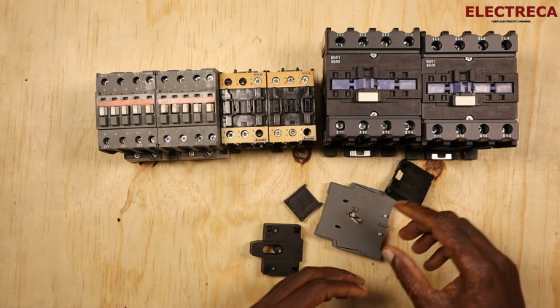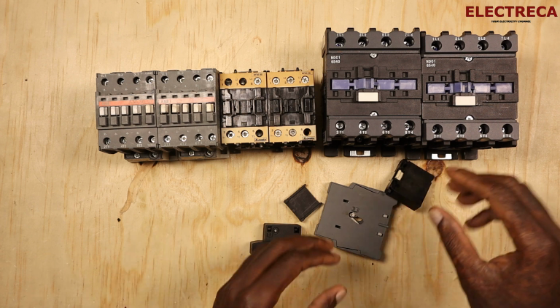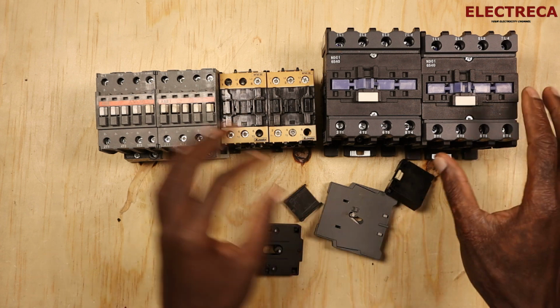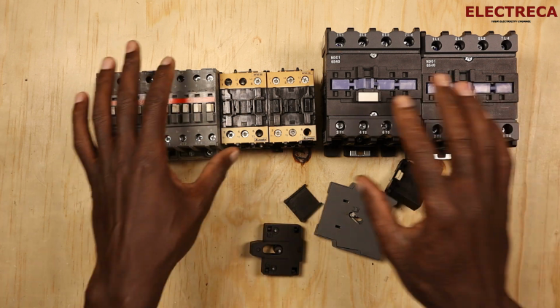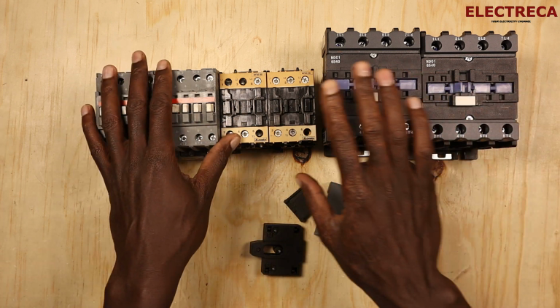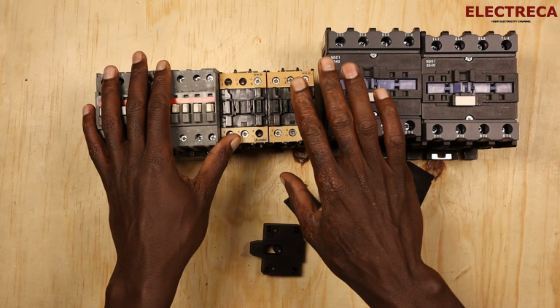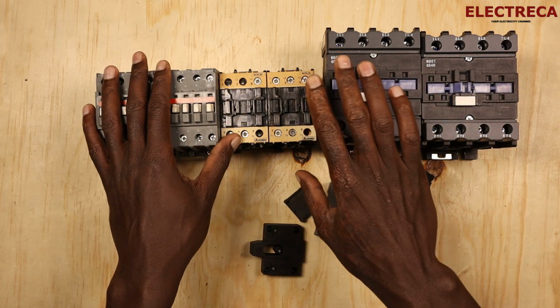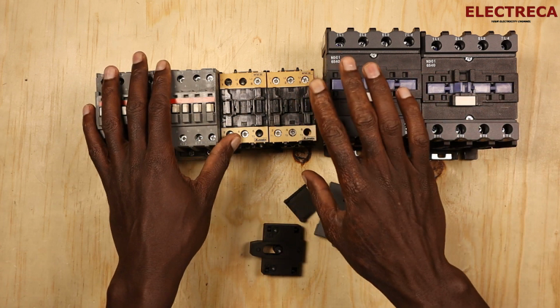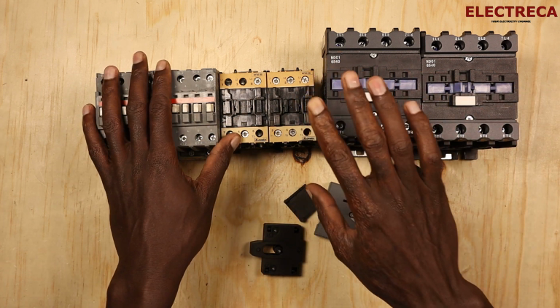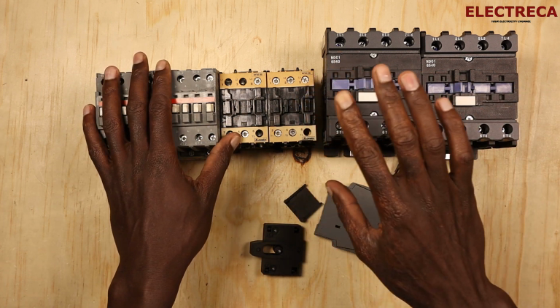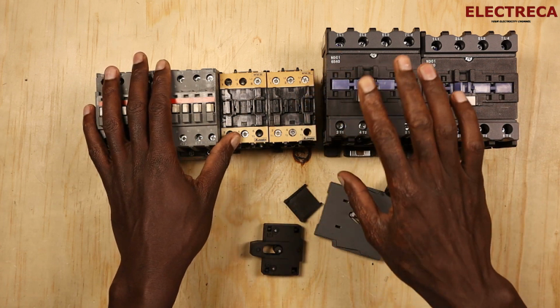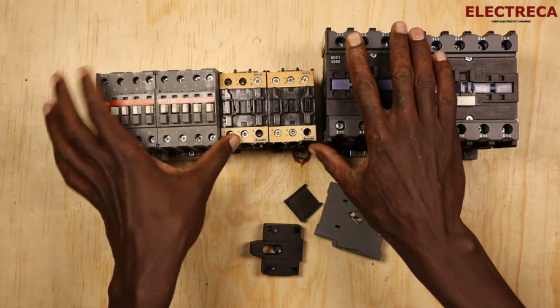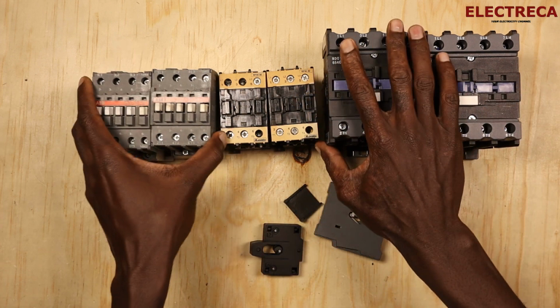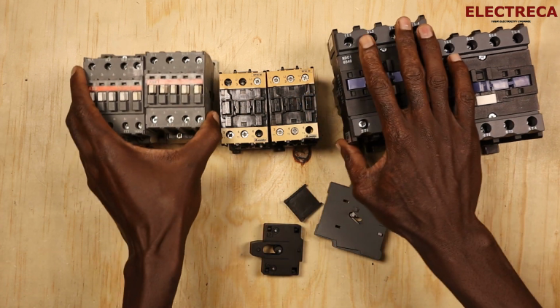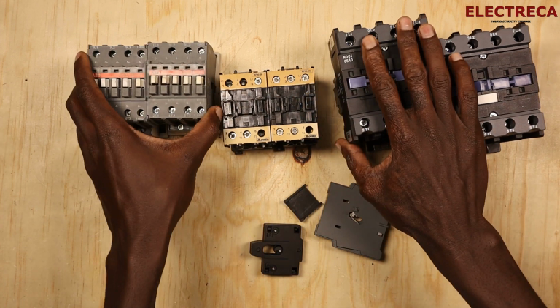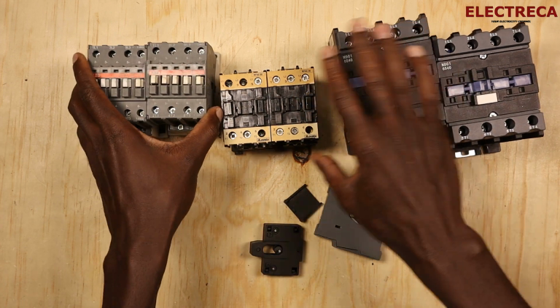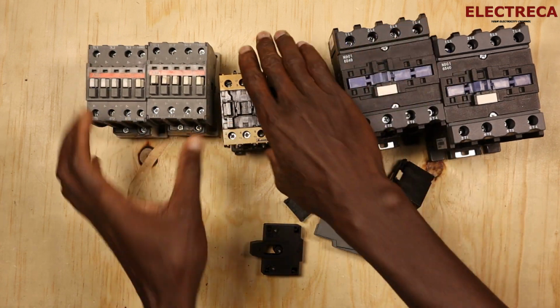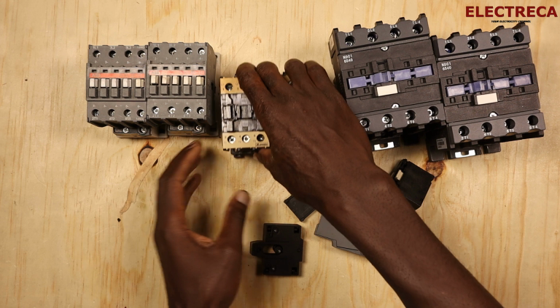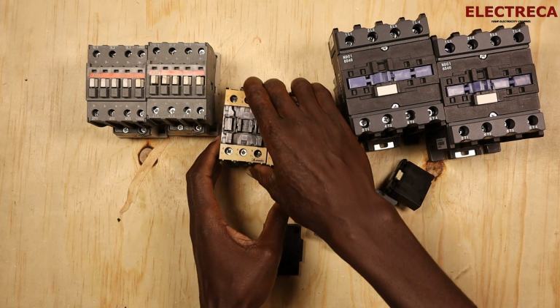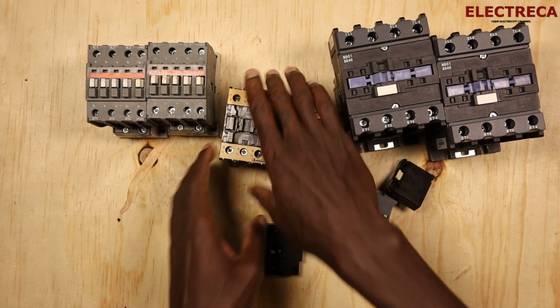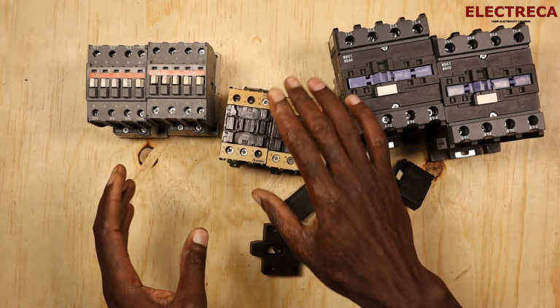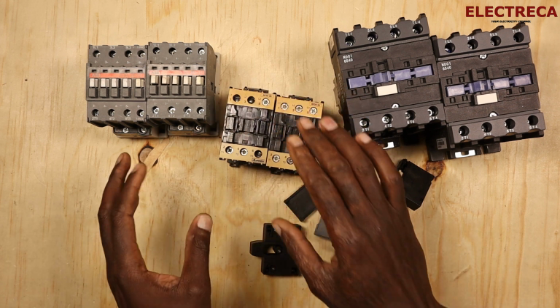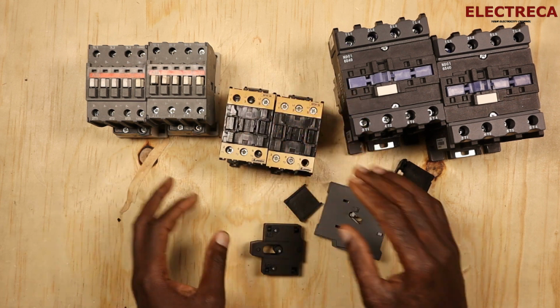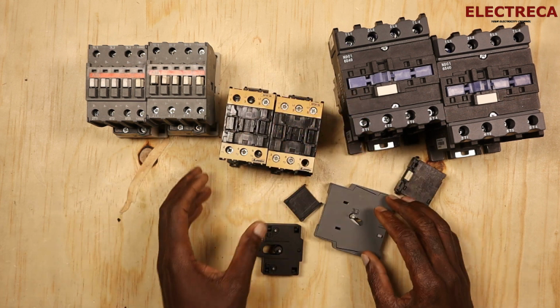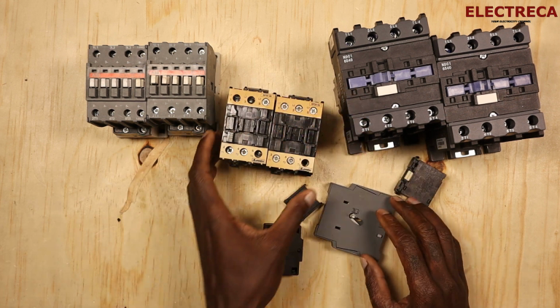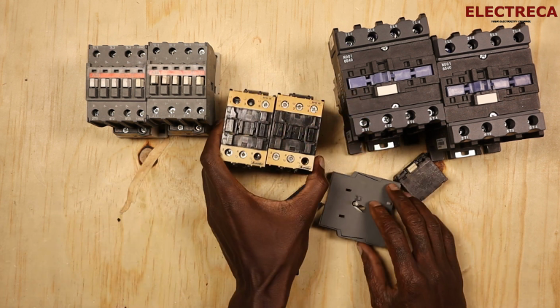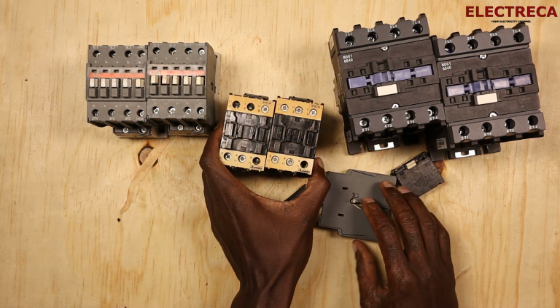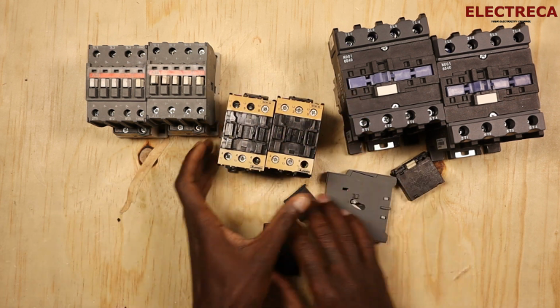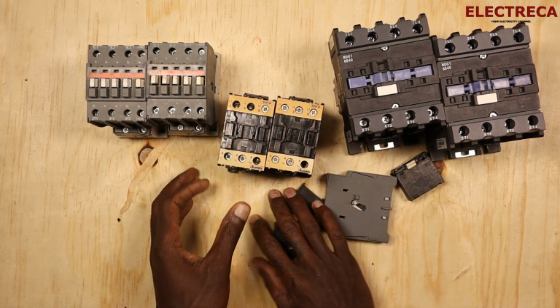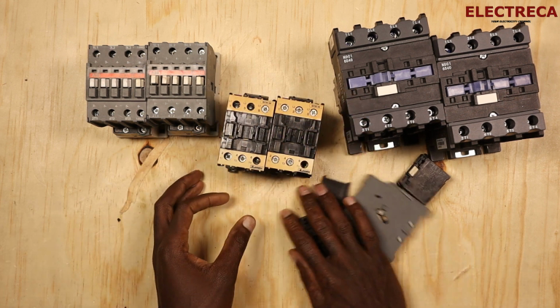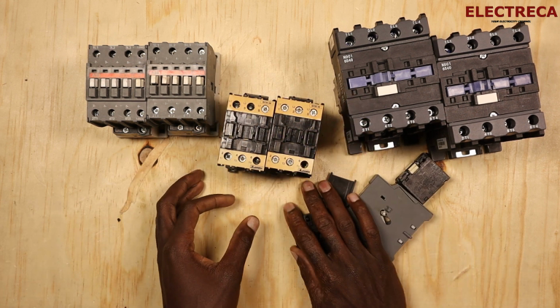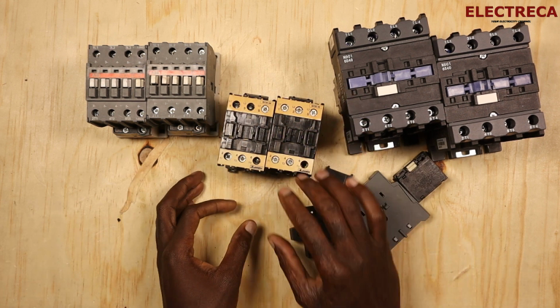So that's the whole purpose of interlocking. Let us demonstrate this with interlocked contactors.